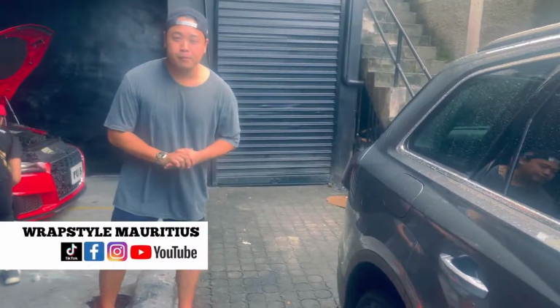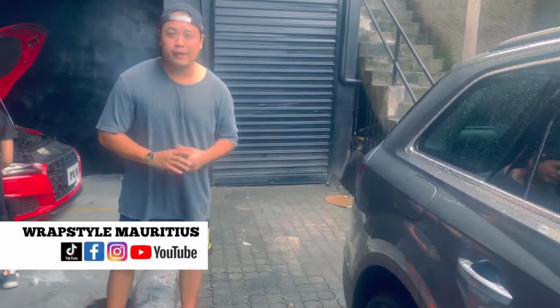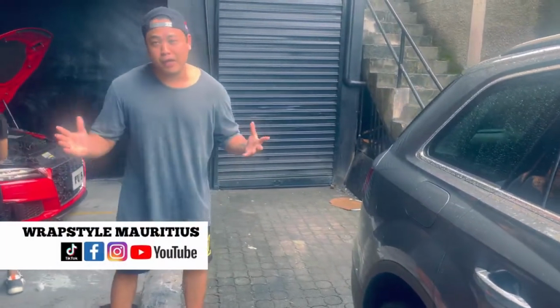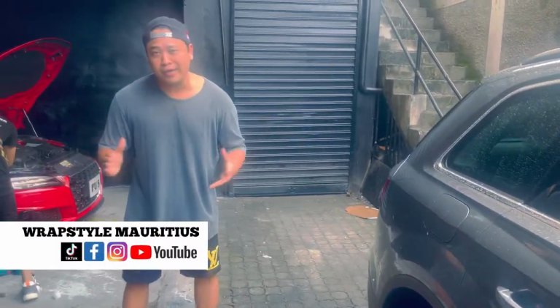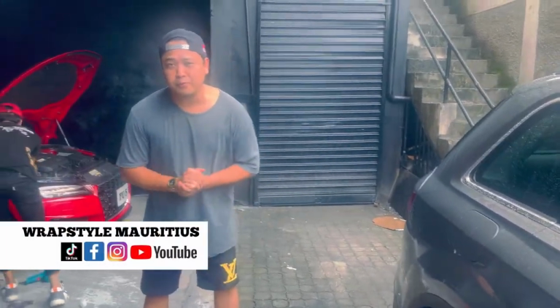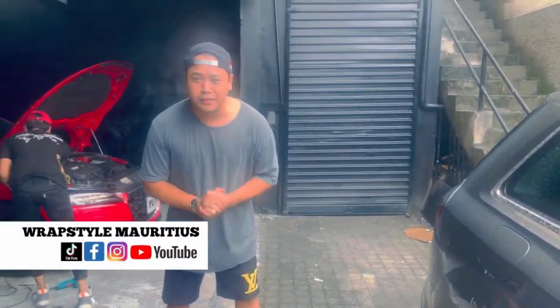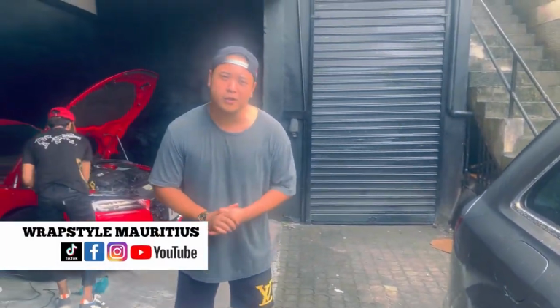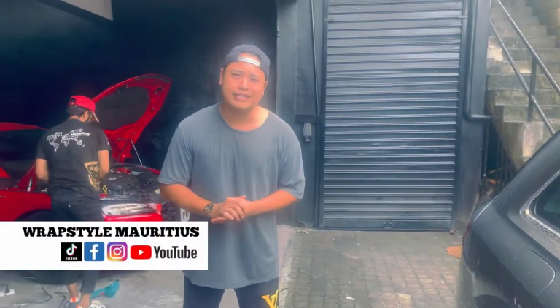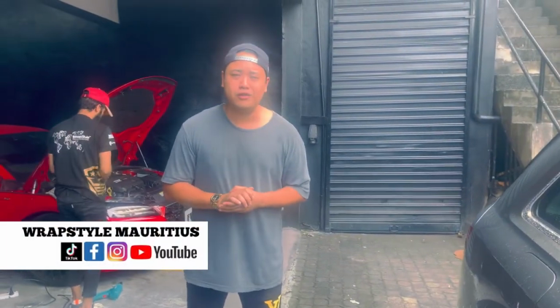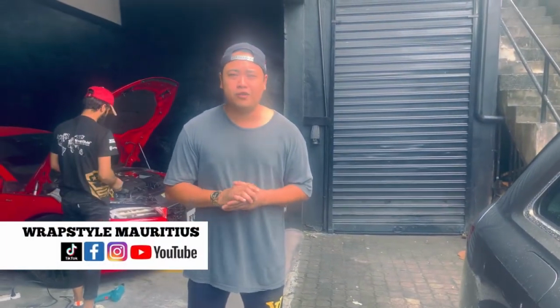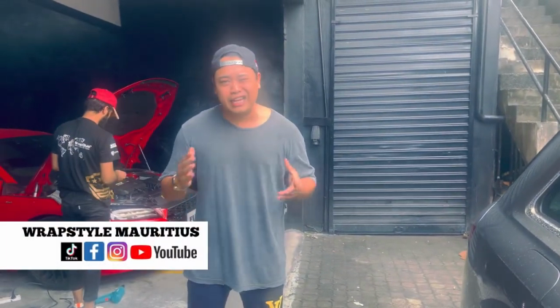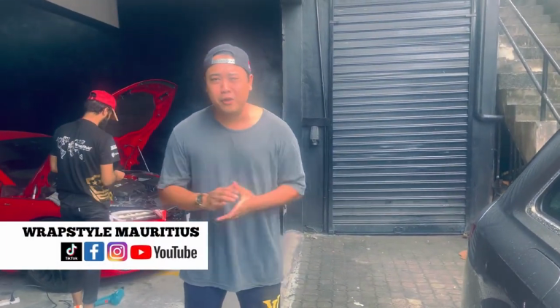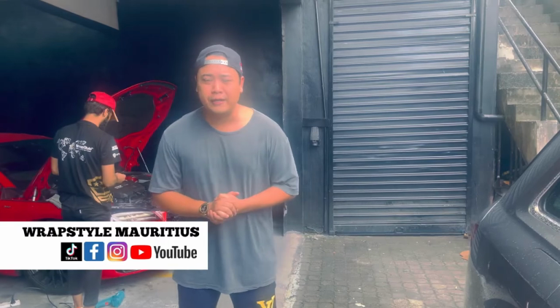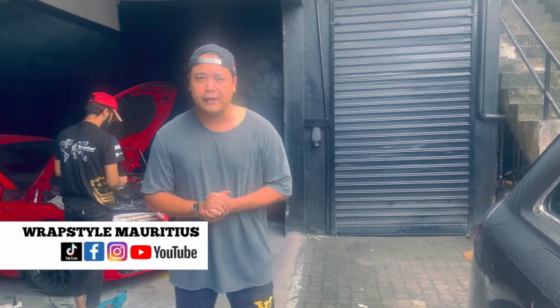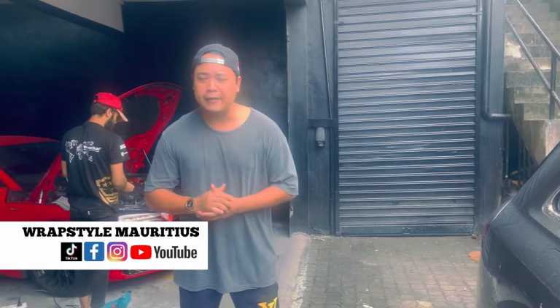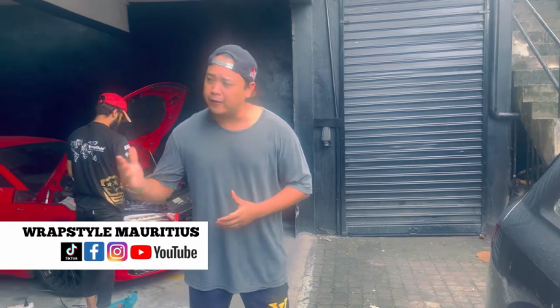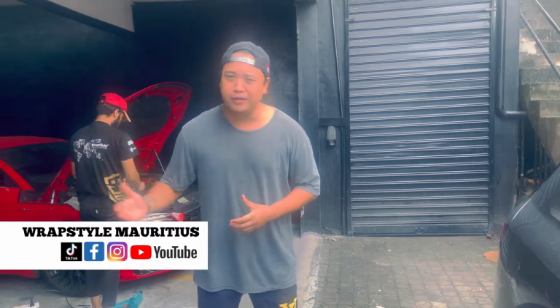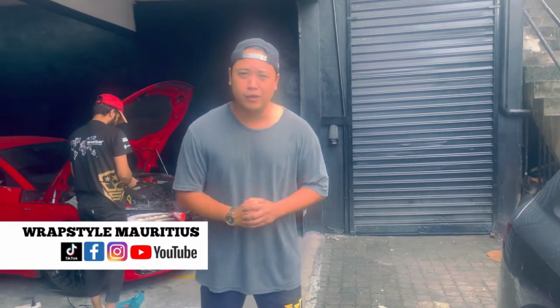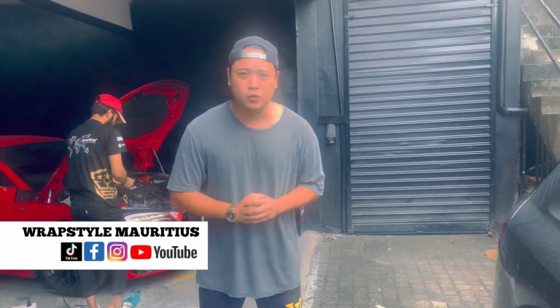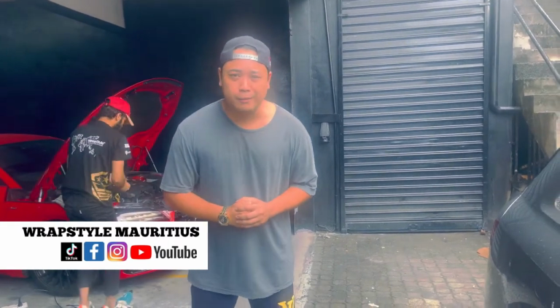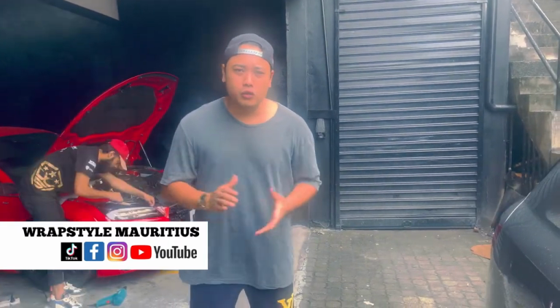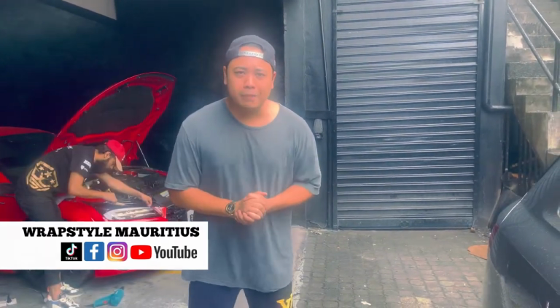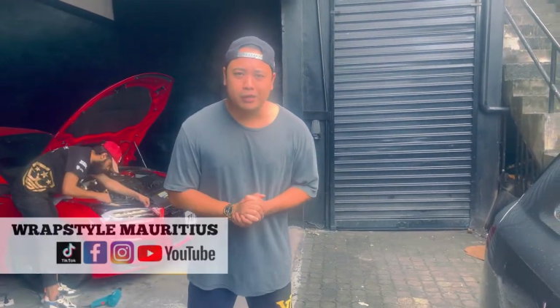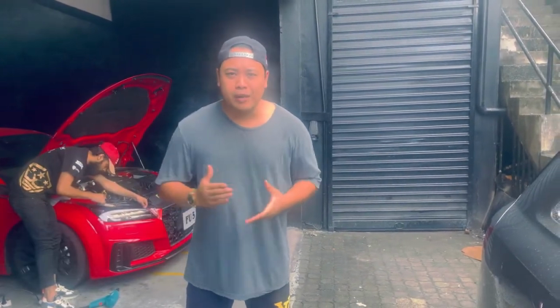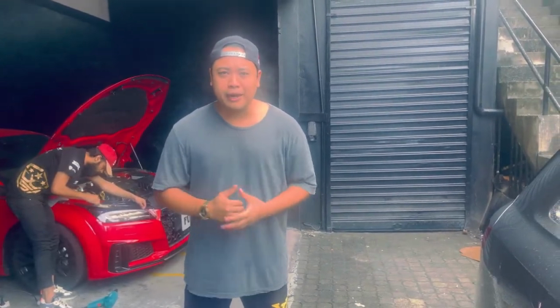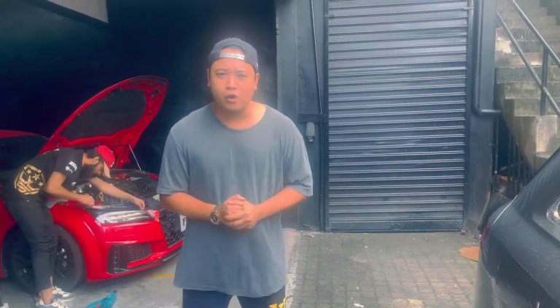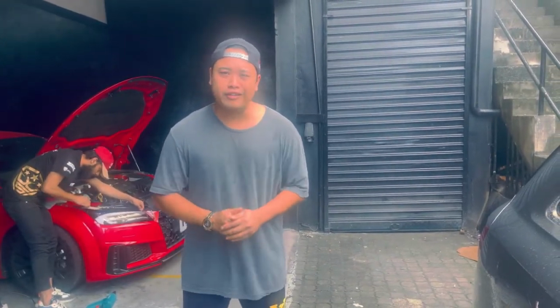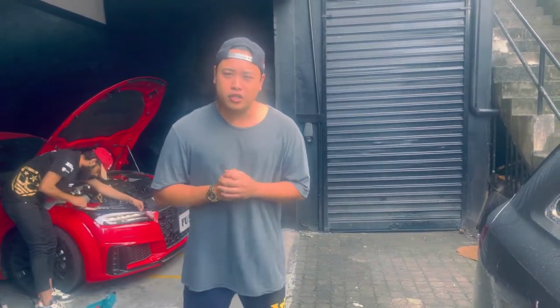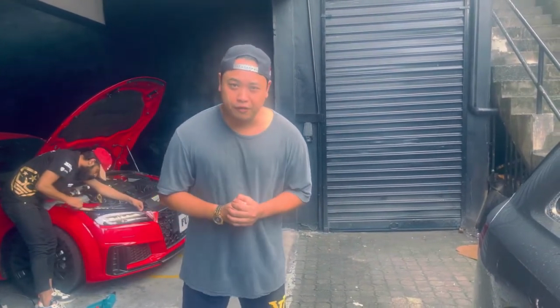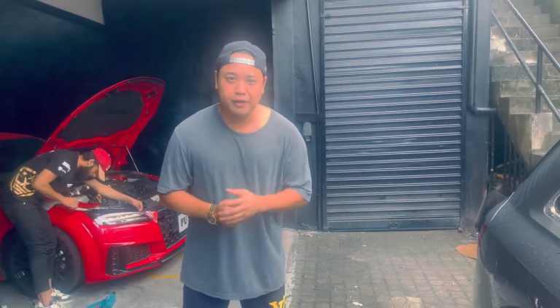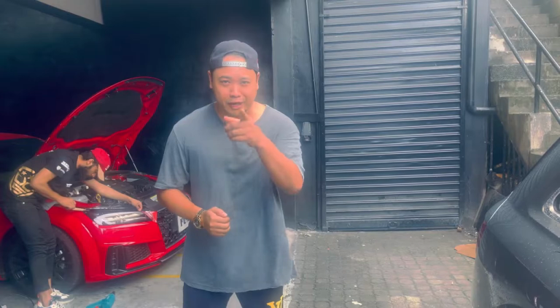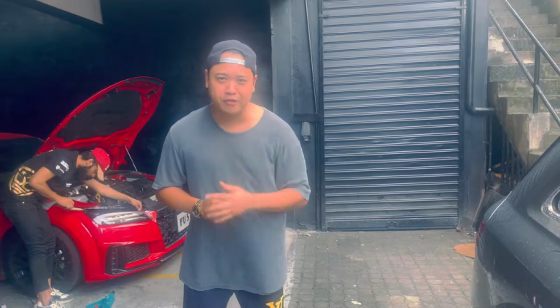Our latest project was the Range Rover Evo. The original color was white. We wrapped it with the paprika orange sheet. Check out the view.